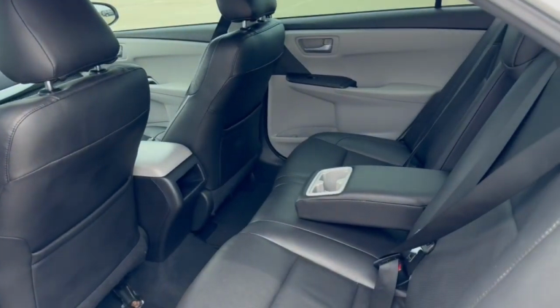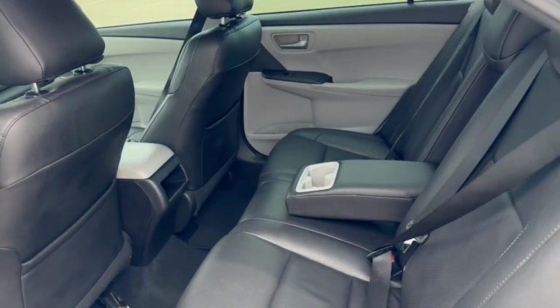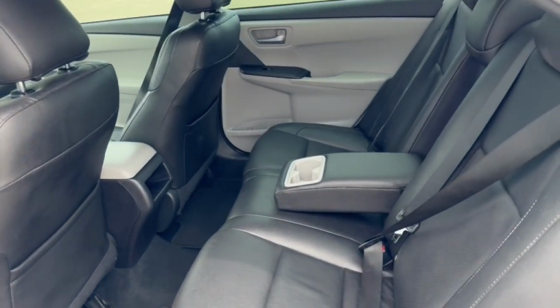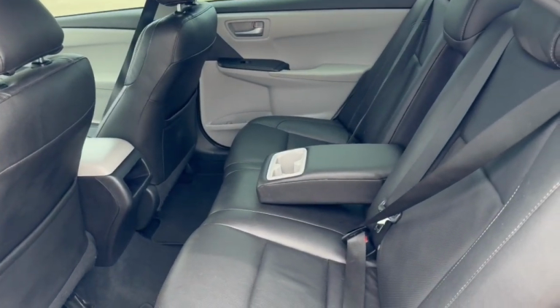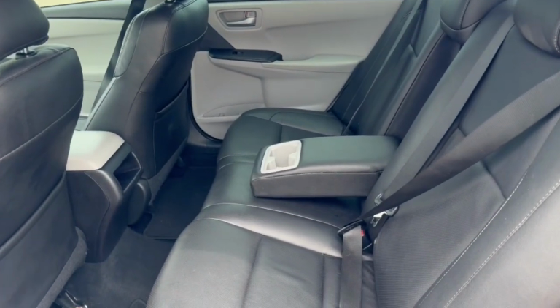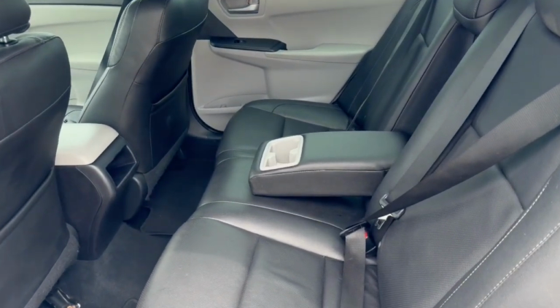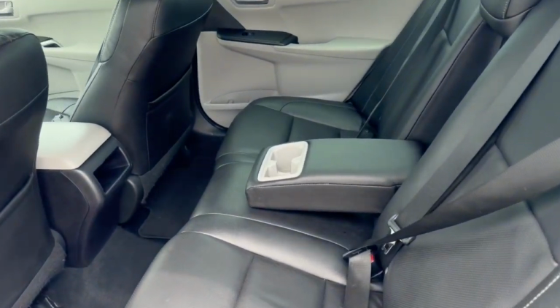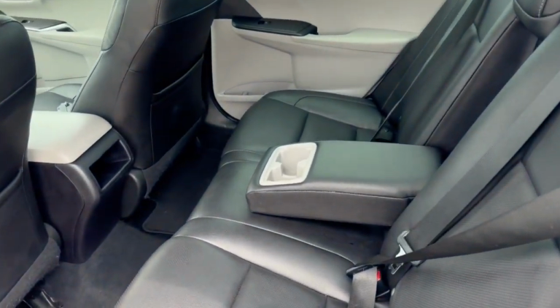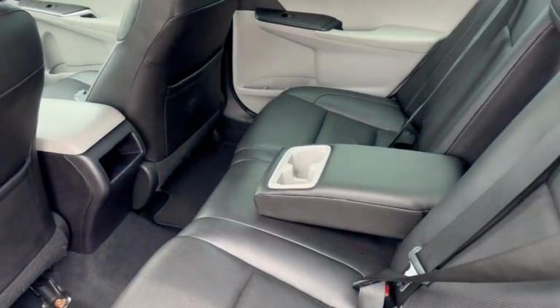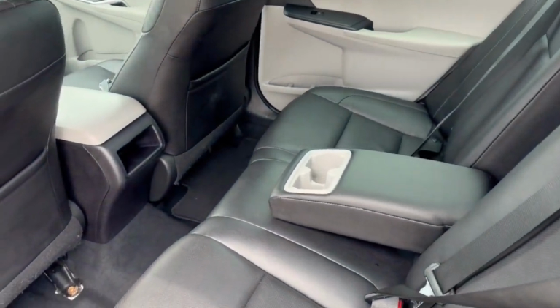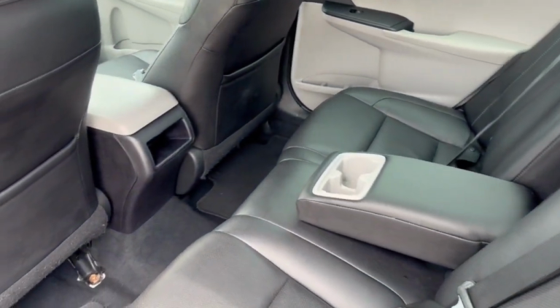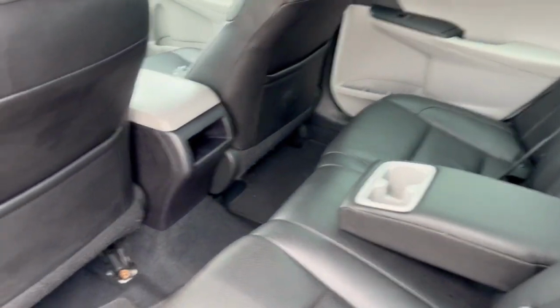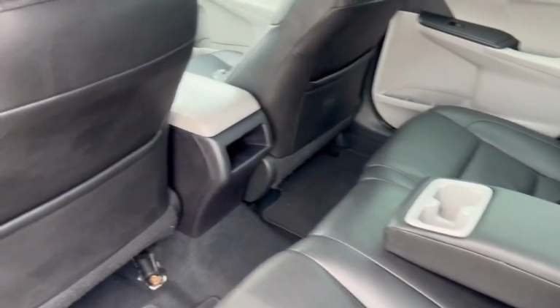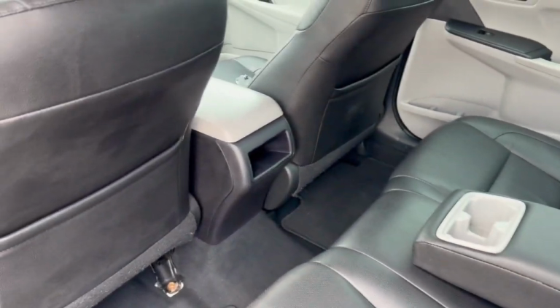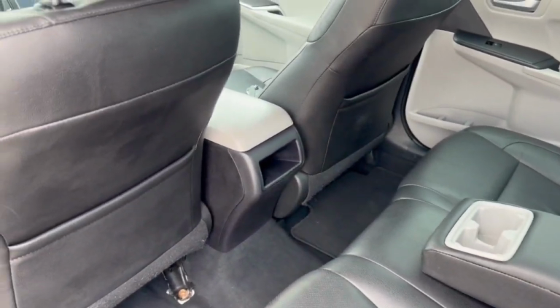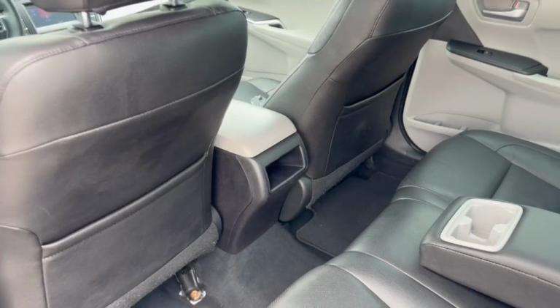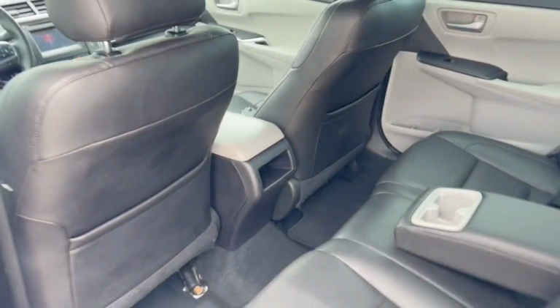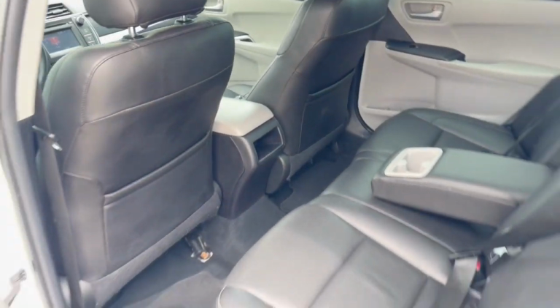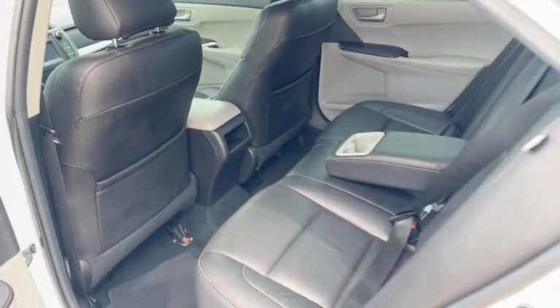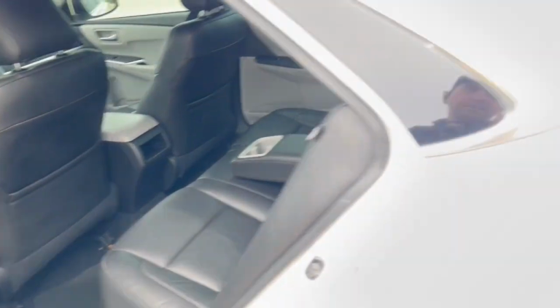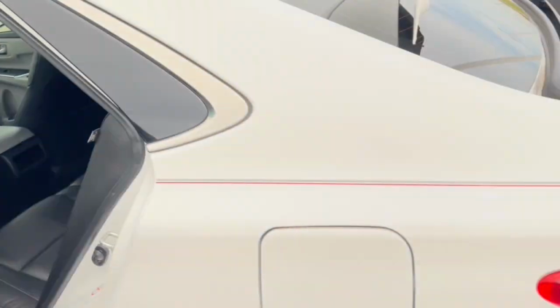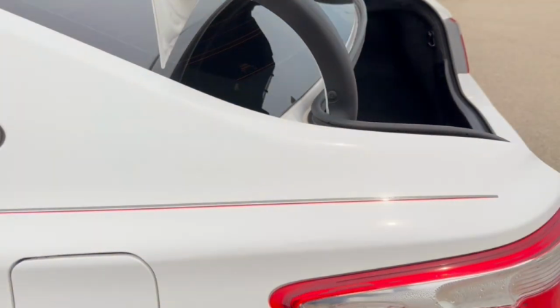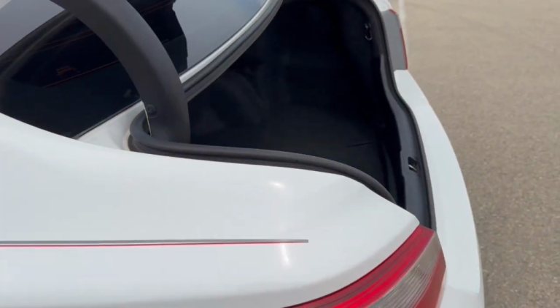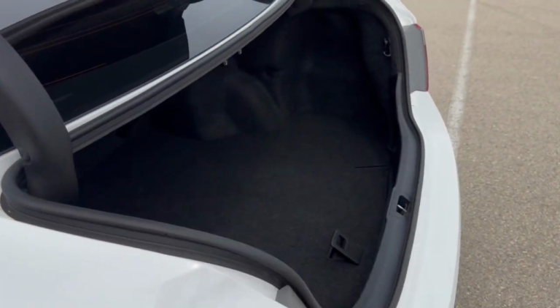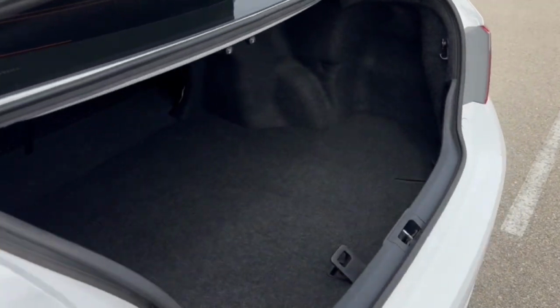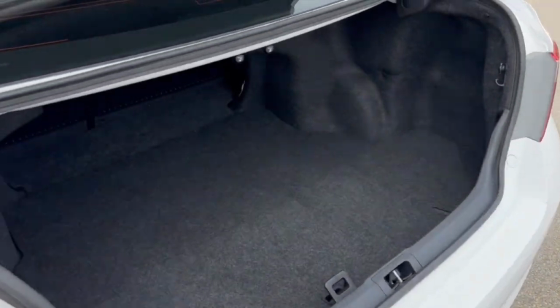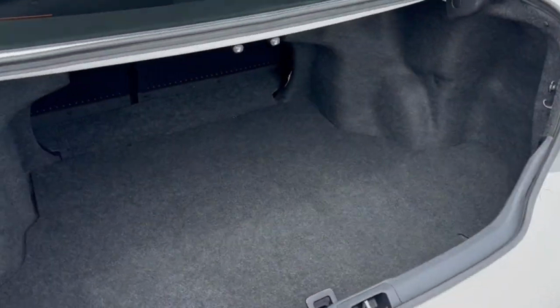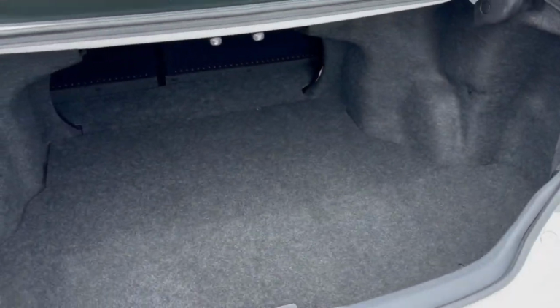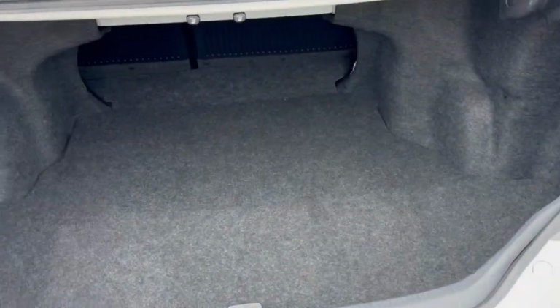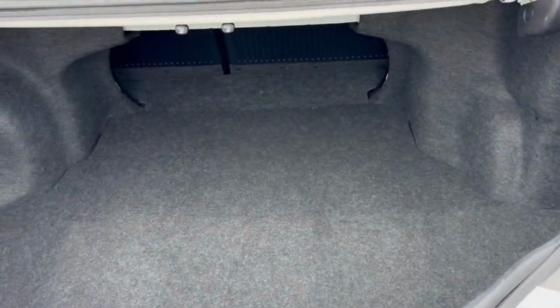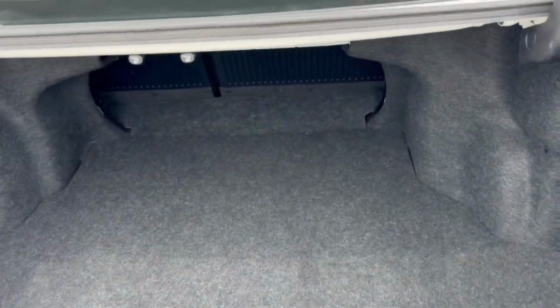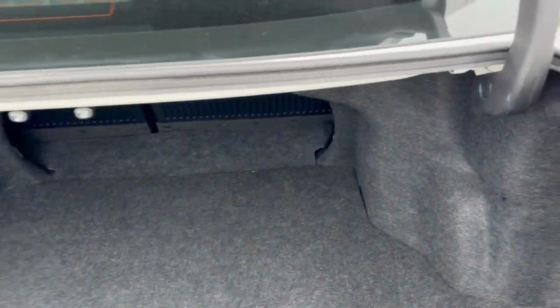Good amount of space in the back — it seats three passengers with a fold-down cup holder slash armrest. You've got extra storage on the back of each of the front seats as well, and a good amount of space in the trunk.